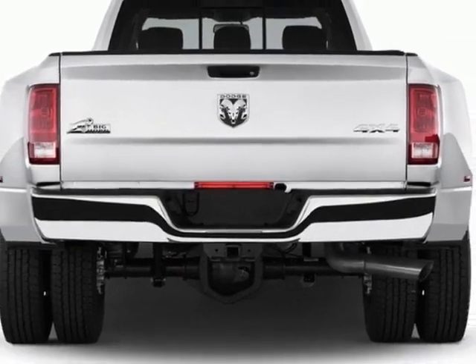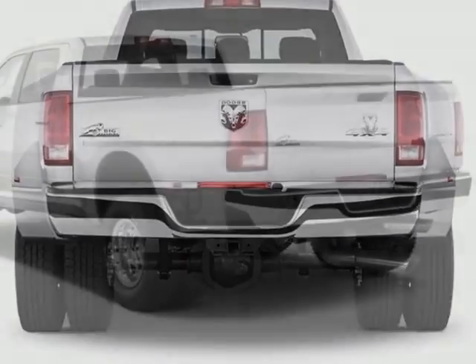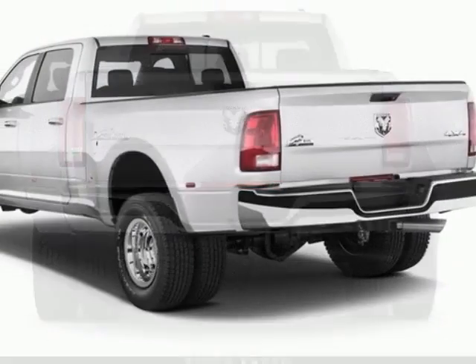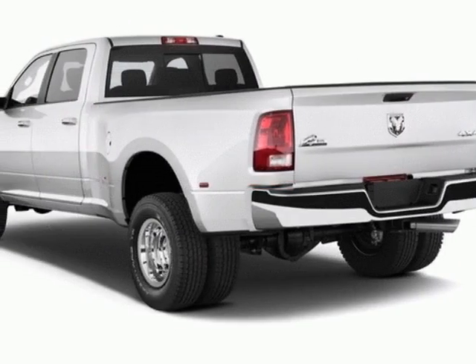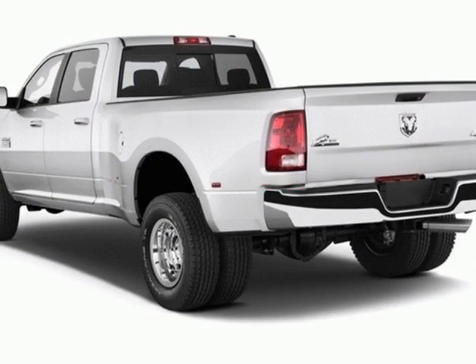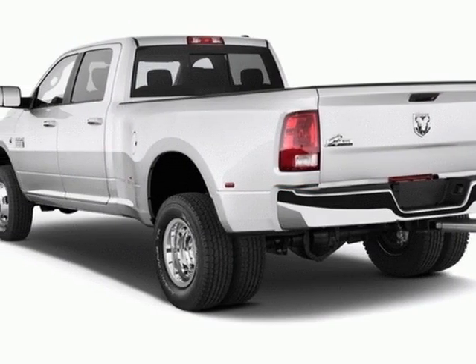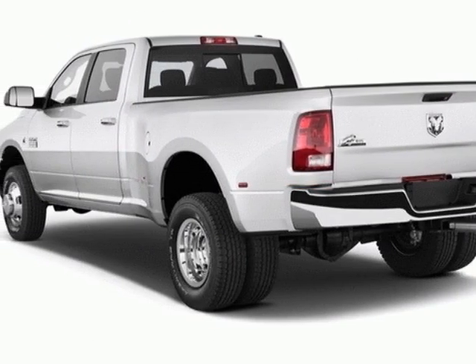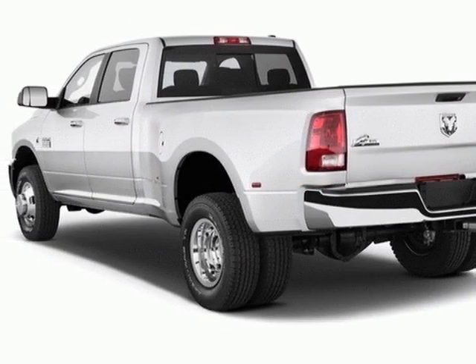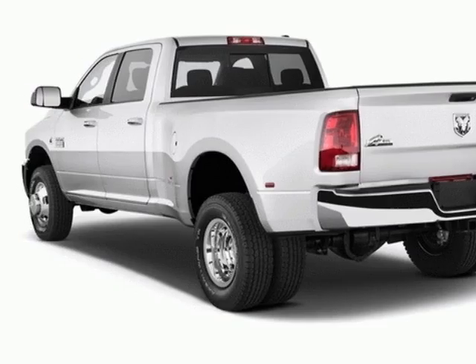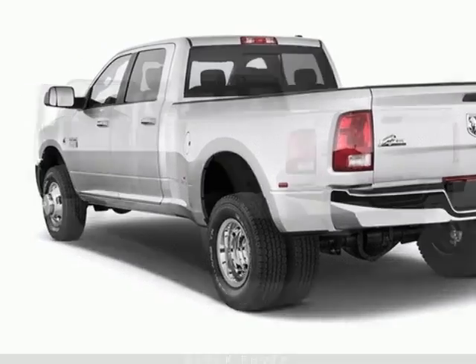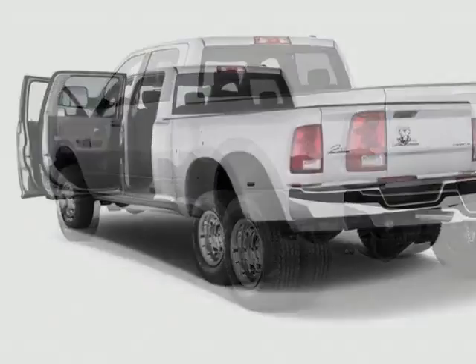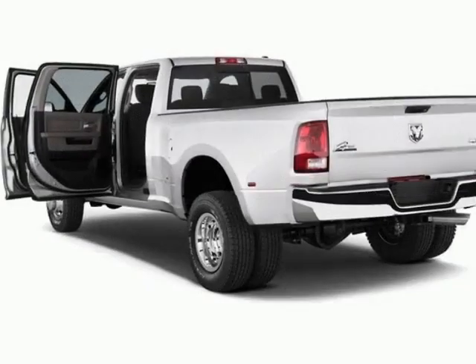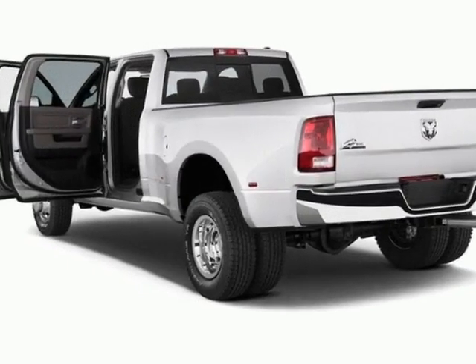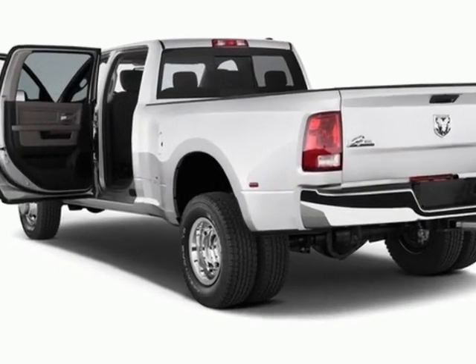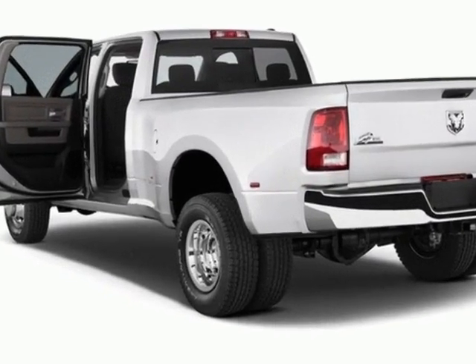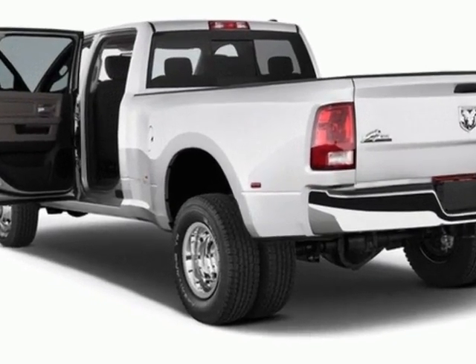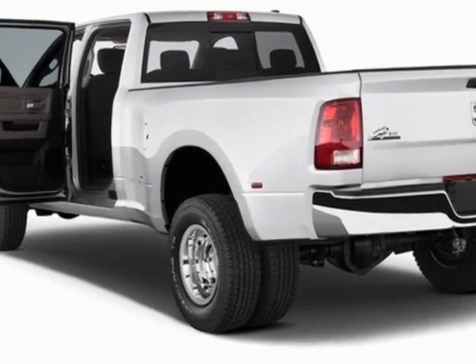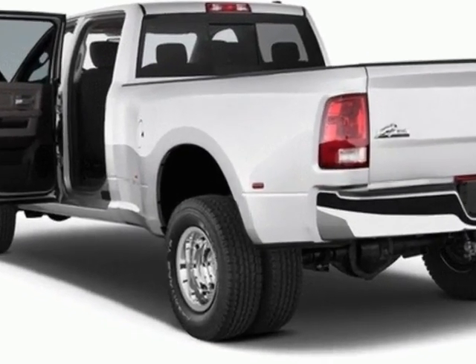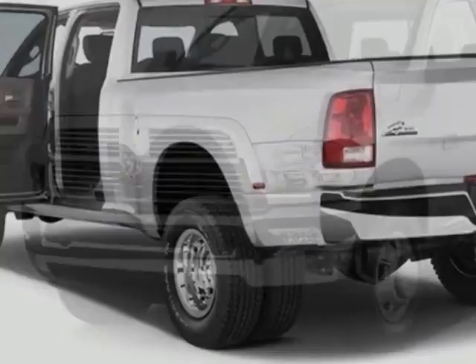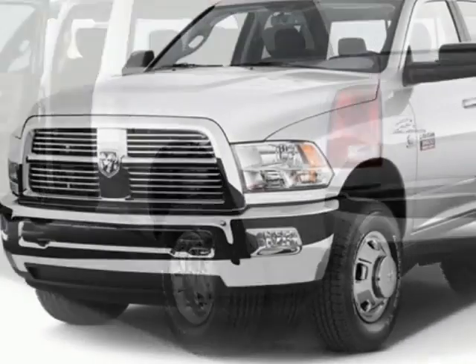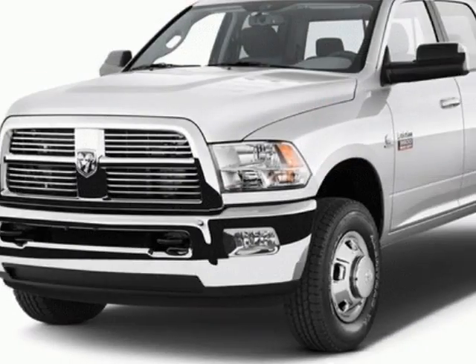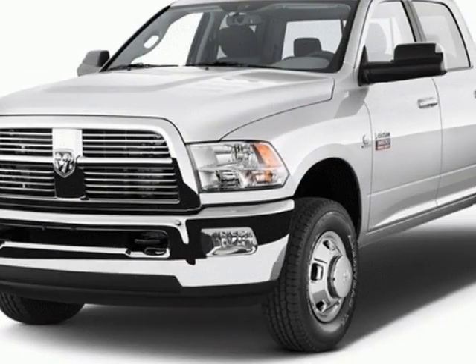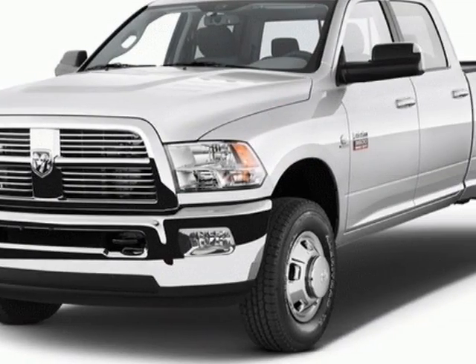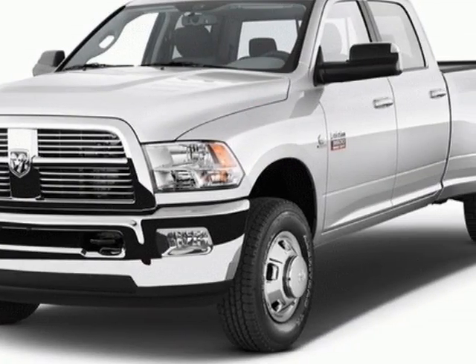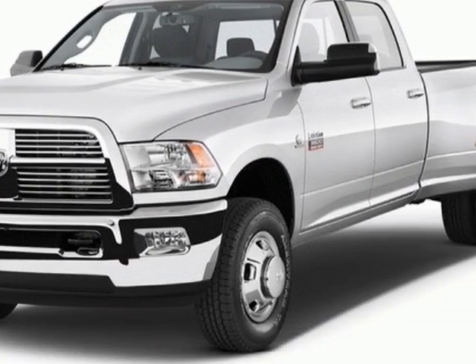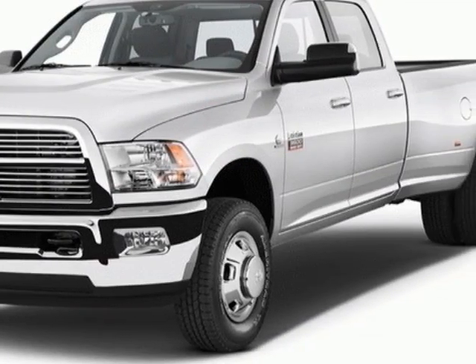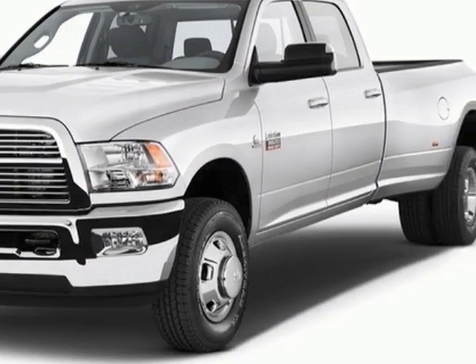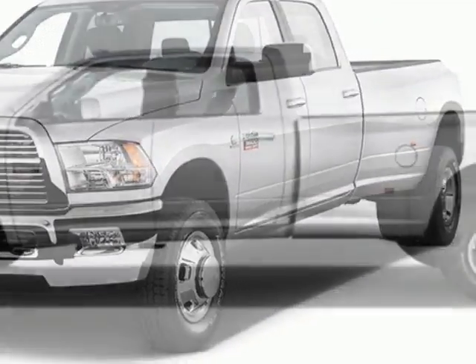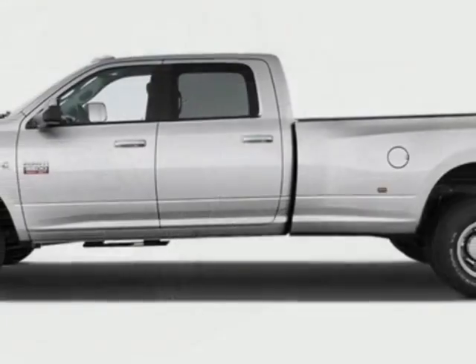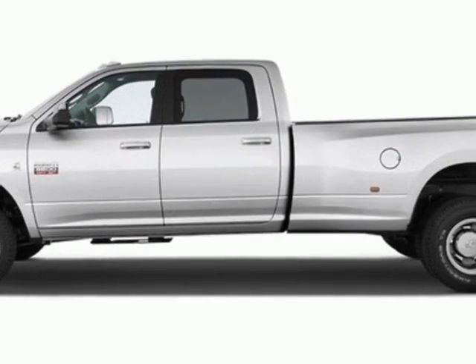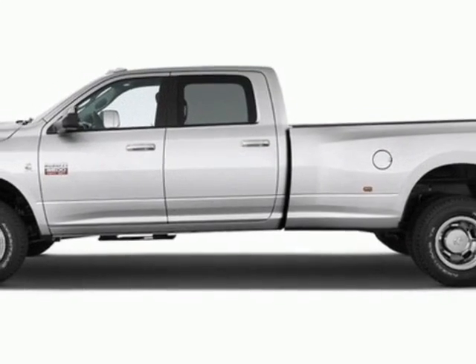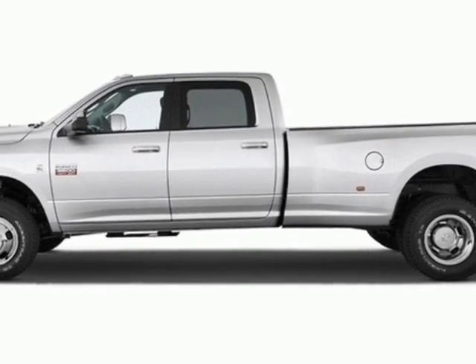Additional options for this vehicle include power locks, tinted windows, fog lights, and locking tailgate. Call 888-904-1295 or email our friendly sales staff today to schedule a test drive.